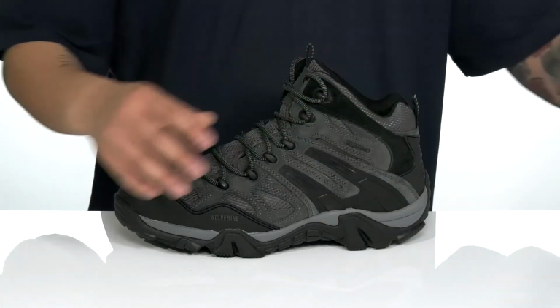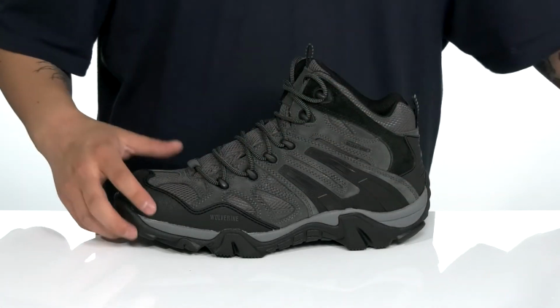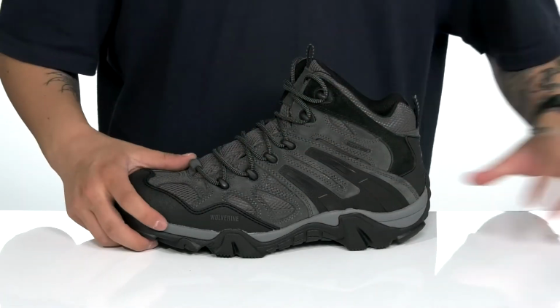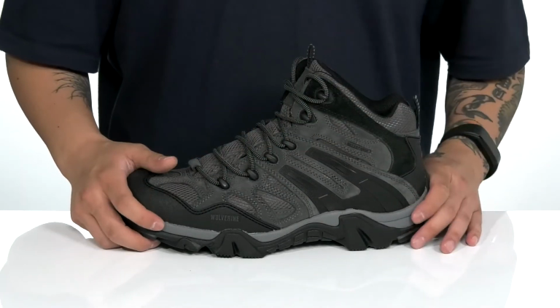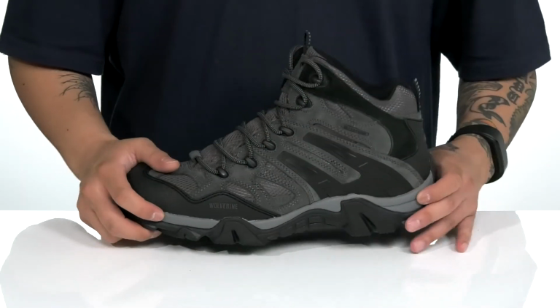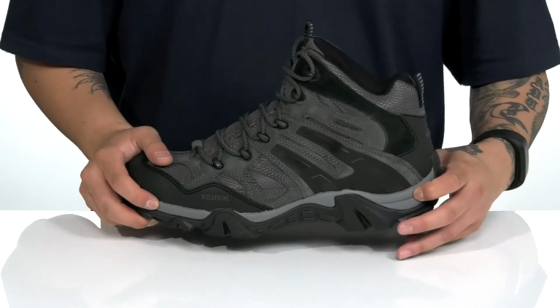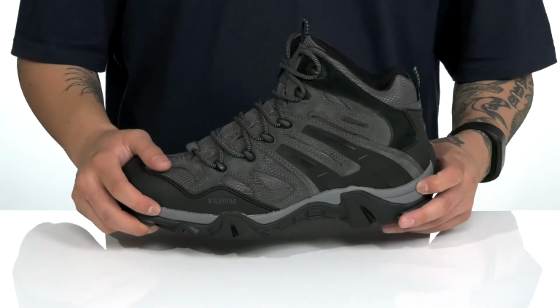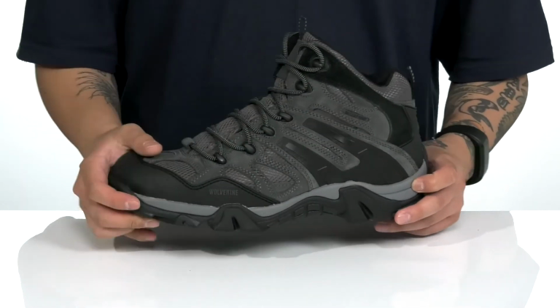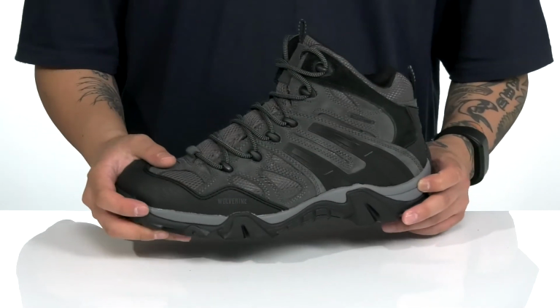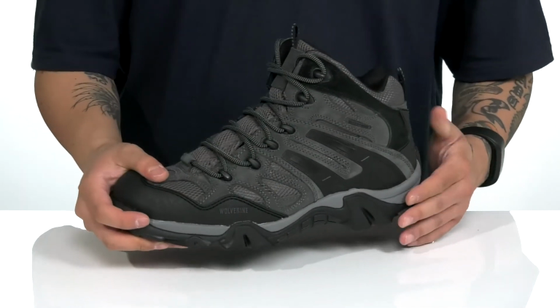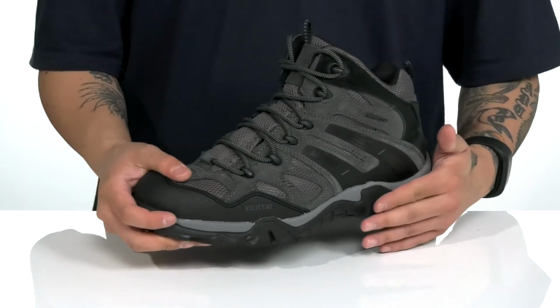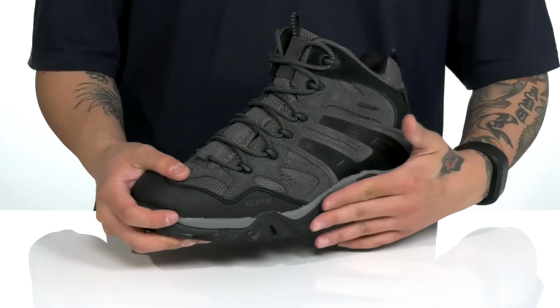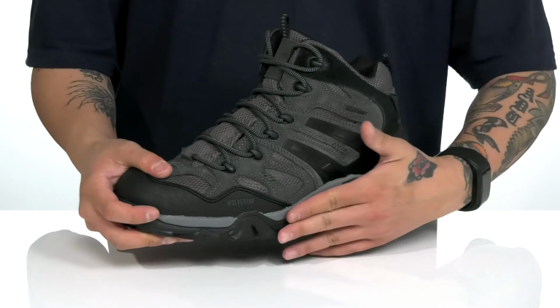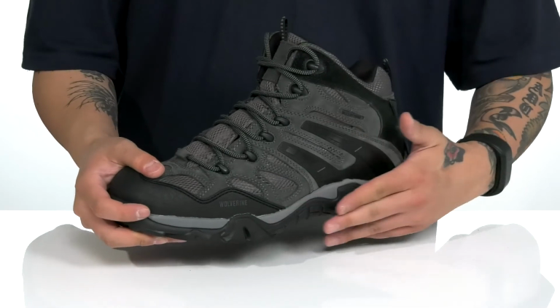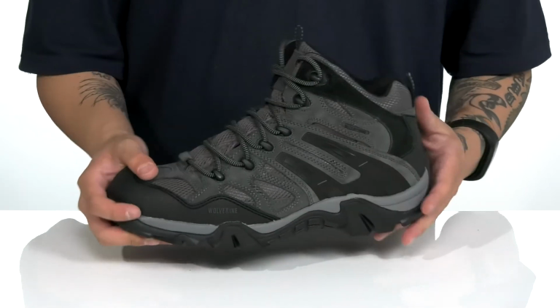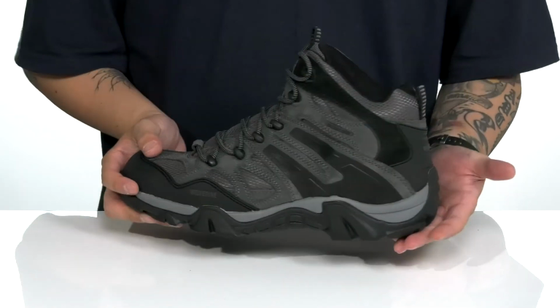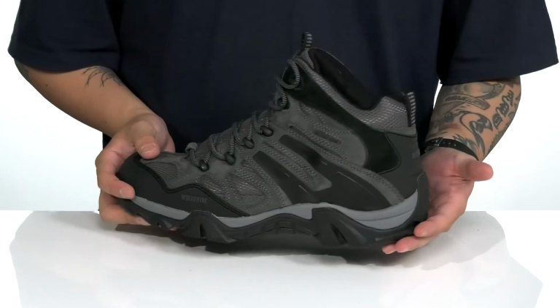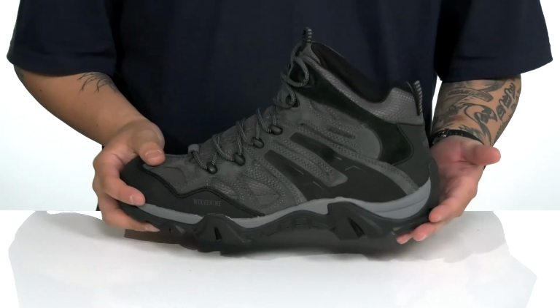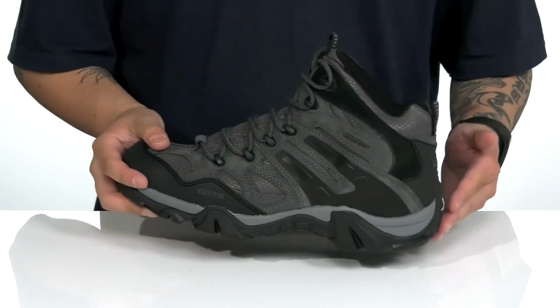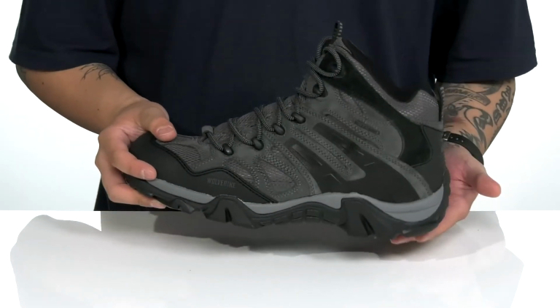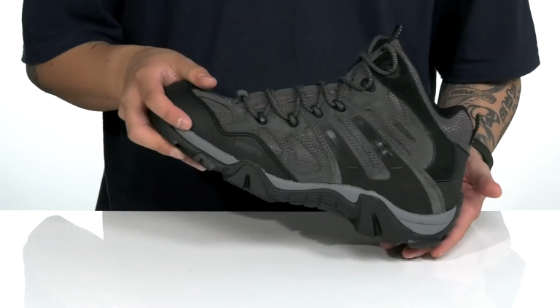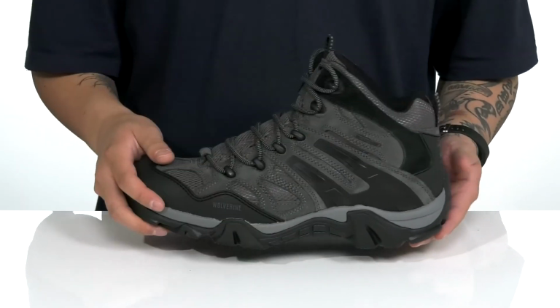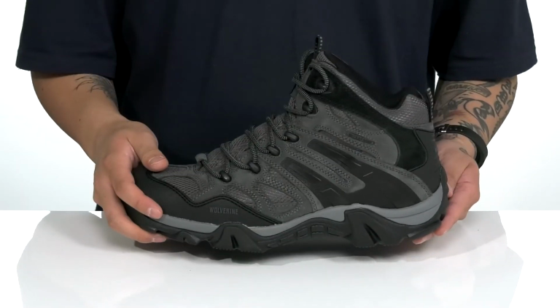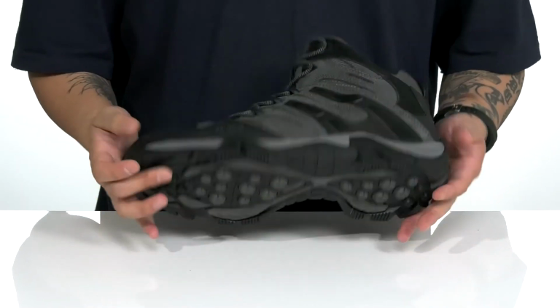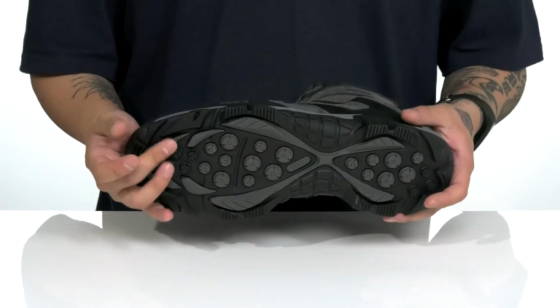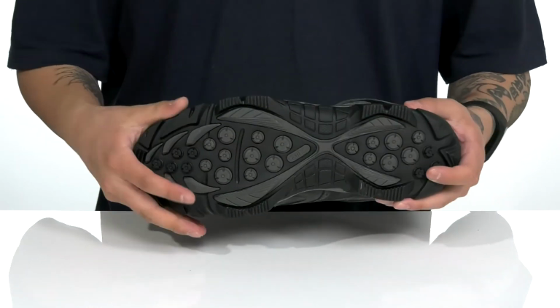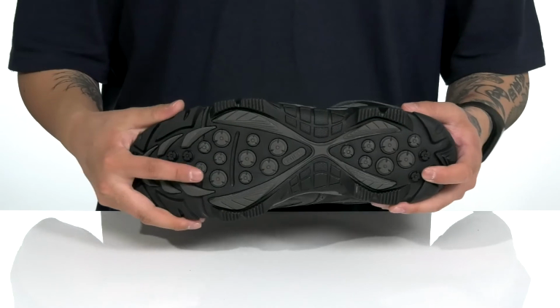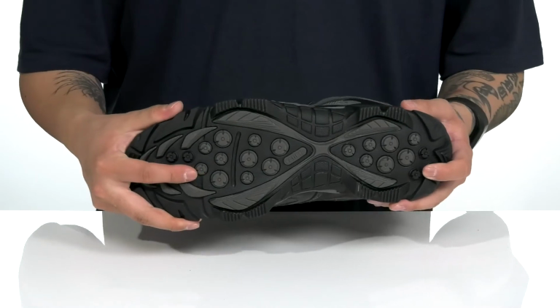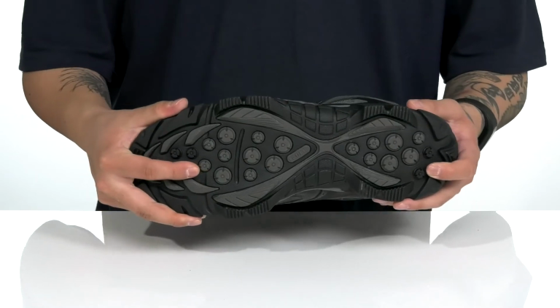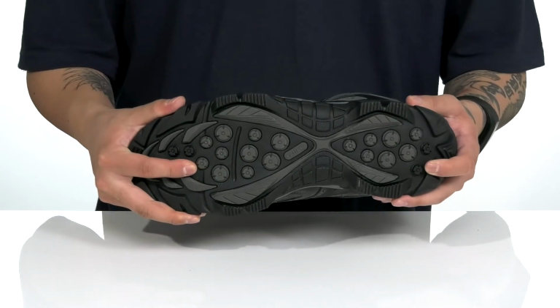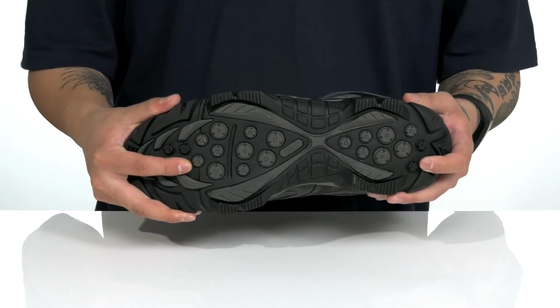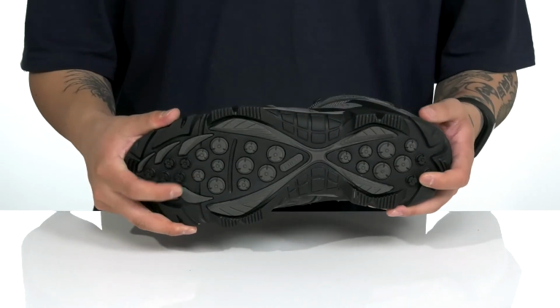This also sits on top of a lightweight, shock-absorbing foam midsole. Rubber extends on the outside of the shoe for added lateral support, along with a rounded heel for a healthier stride. This all sits on top of a textured rubber outsole to keep you stable.